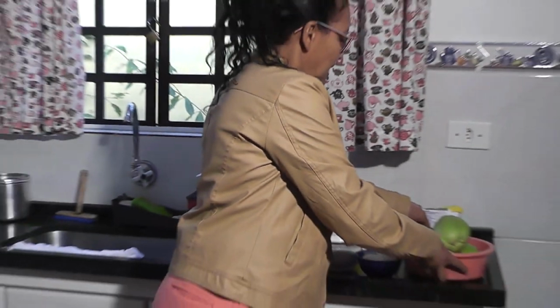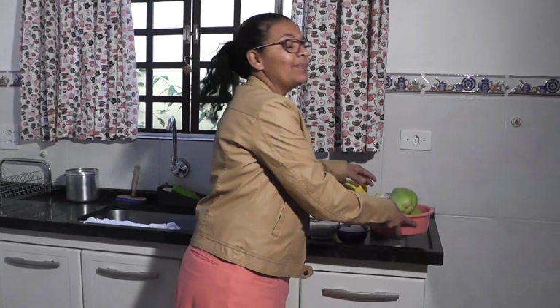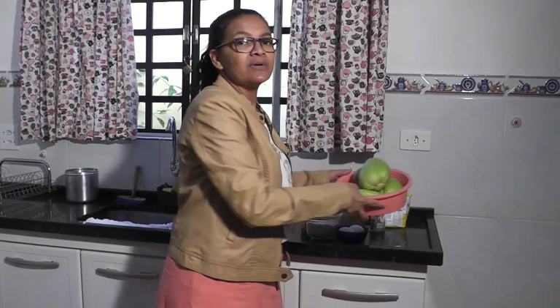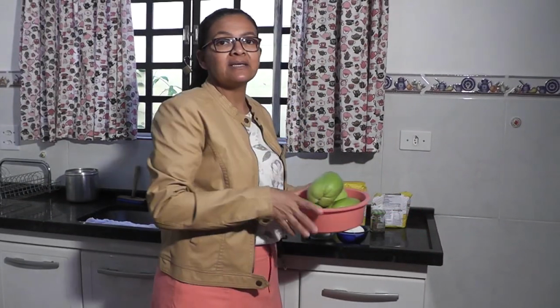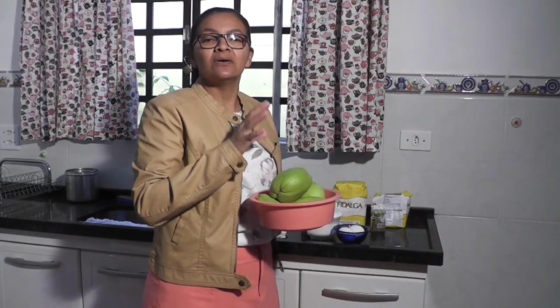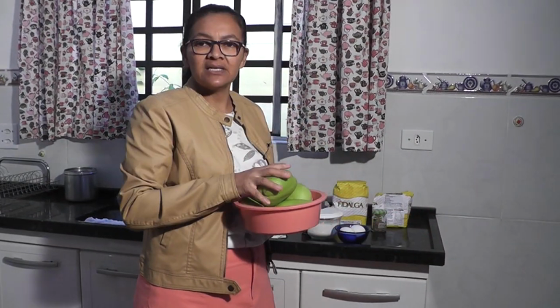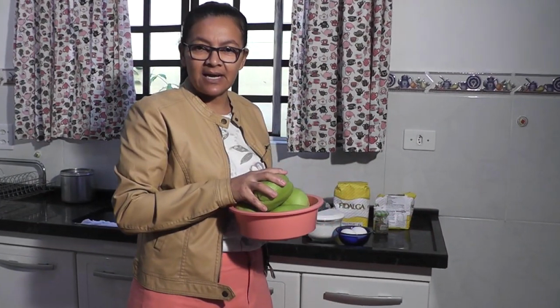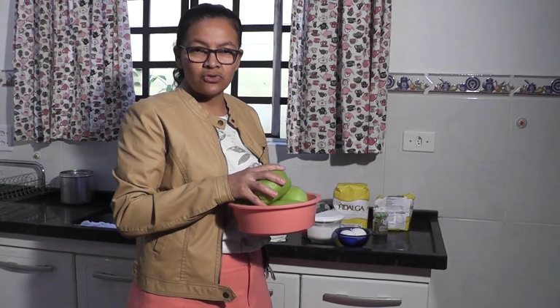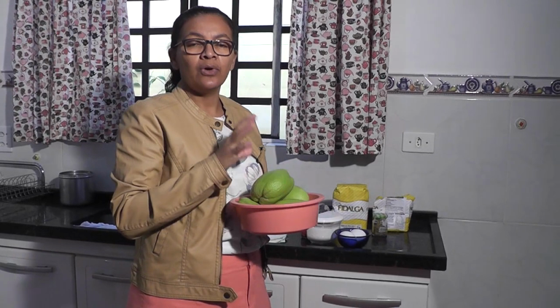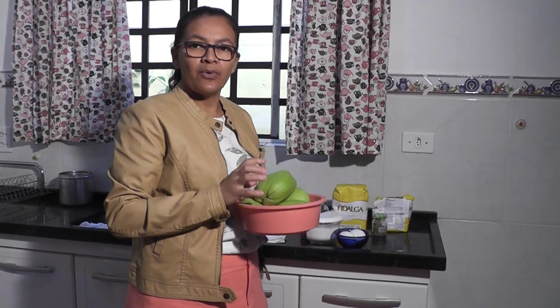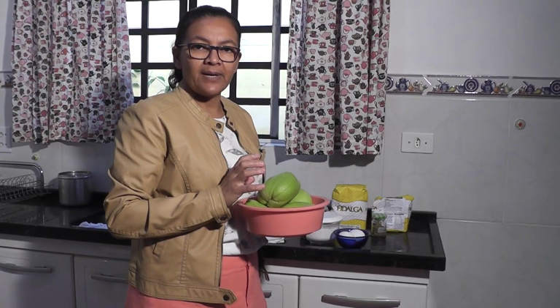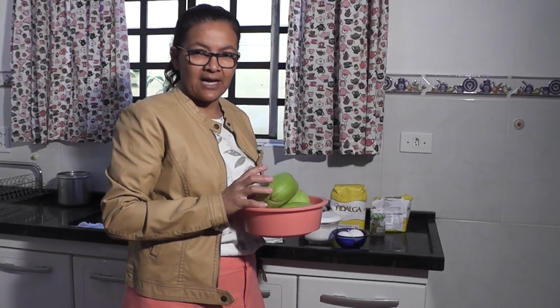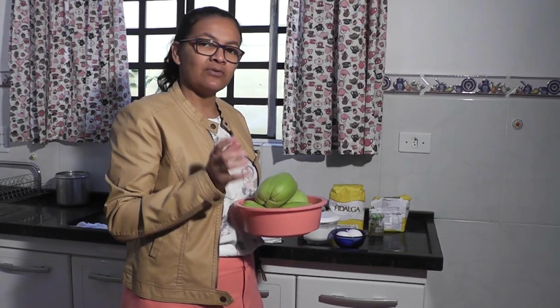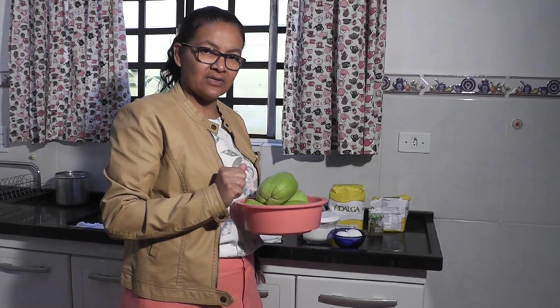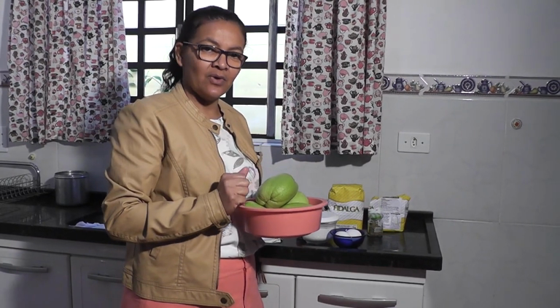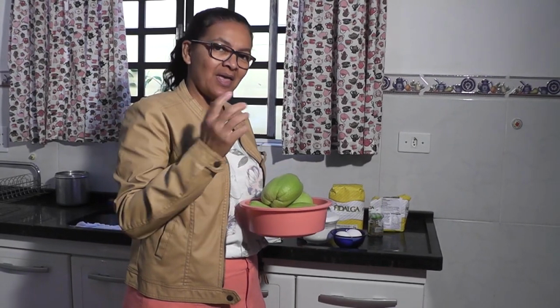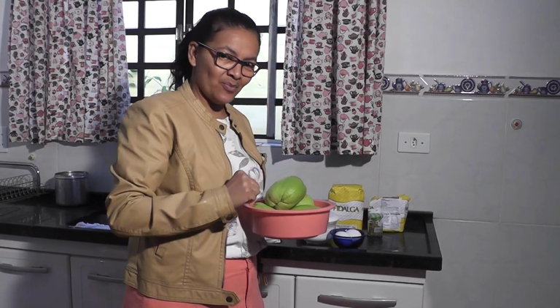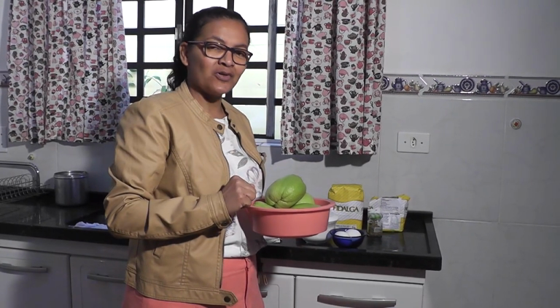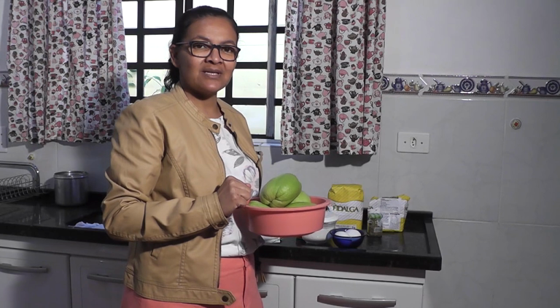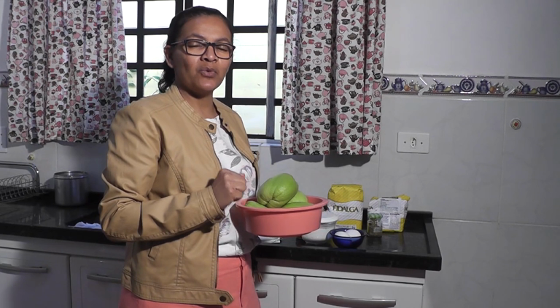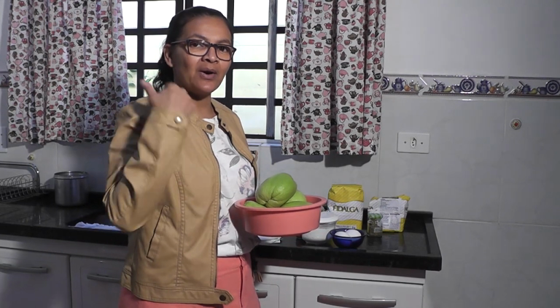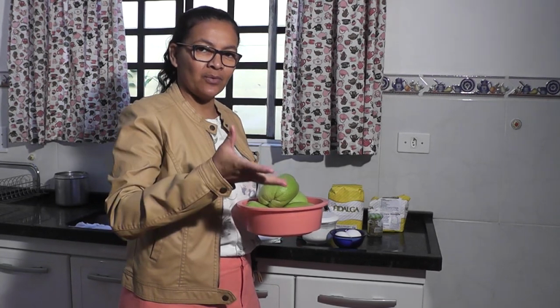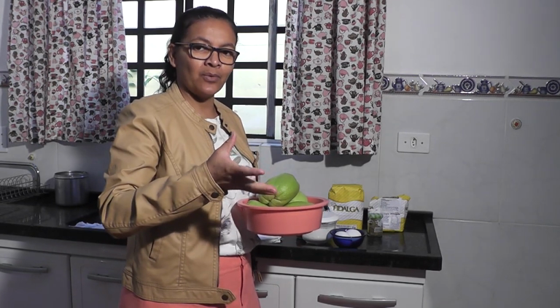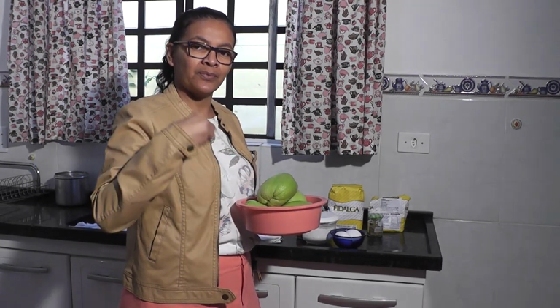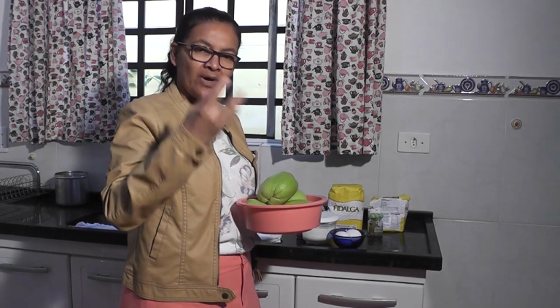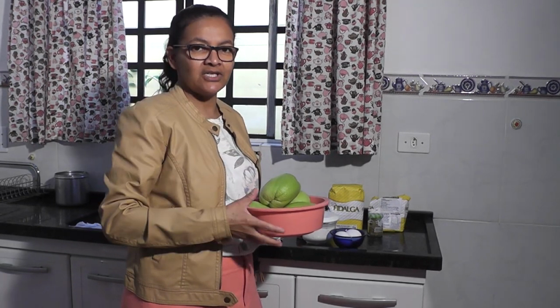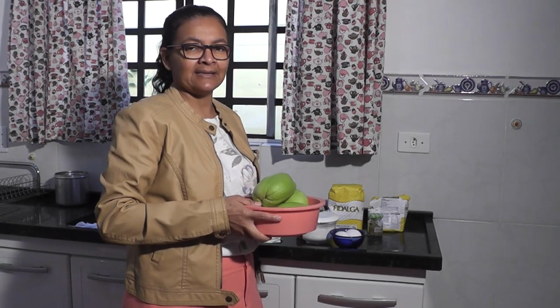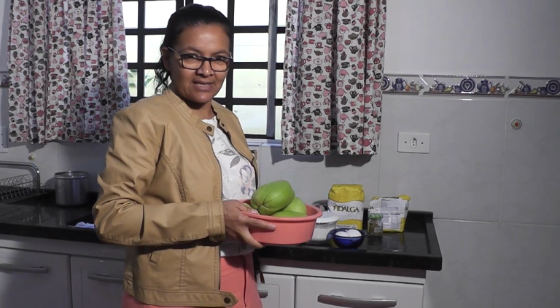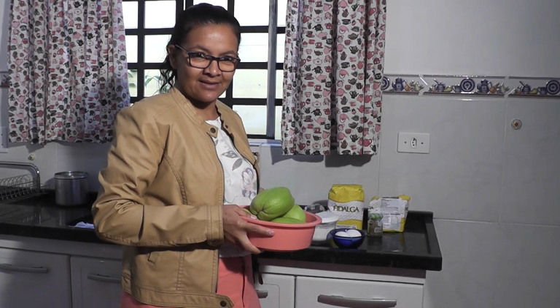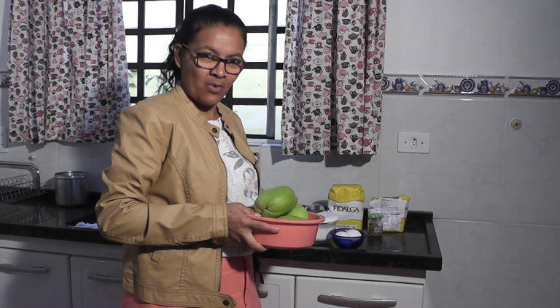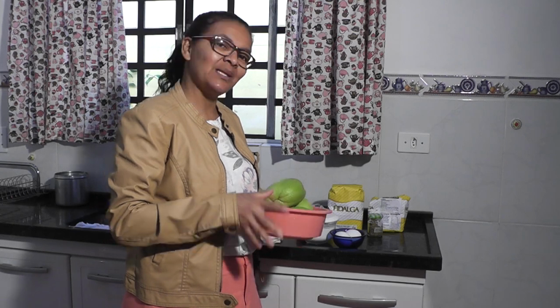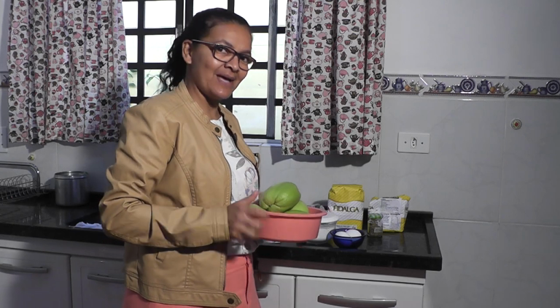A primeira coisa a fazer: nós vamos descascar esse chuchu e pôr para cozinhar. Quando tiver cozido, eu mostro para vocês como é o restante da nossa receita.